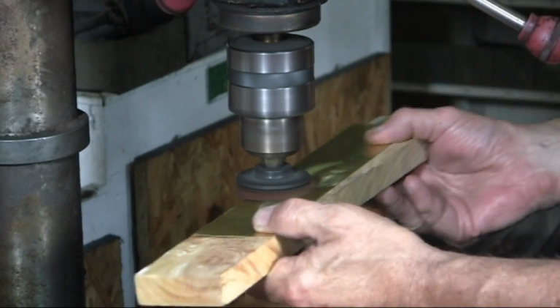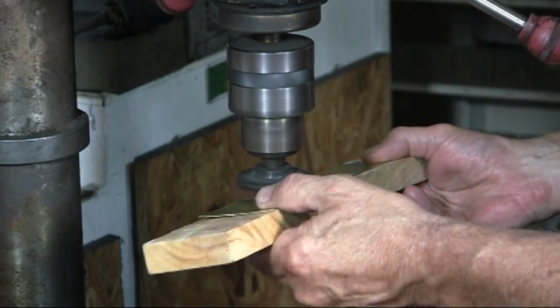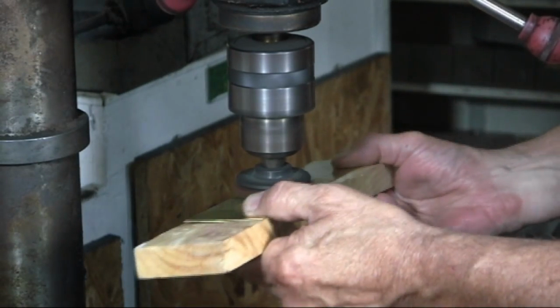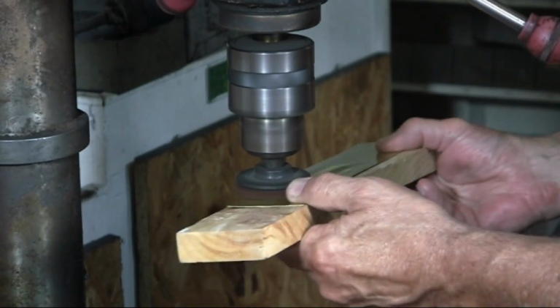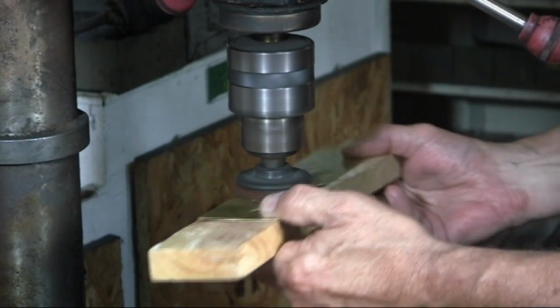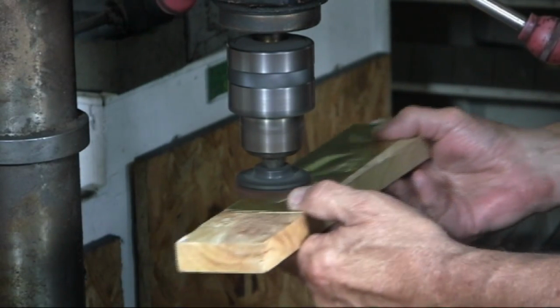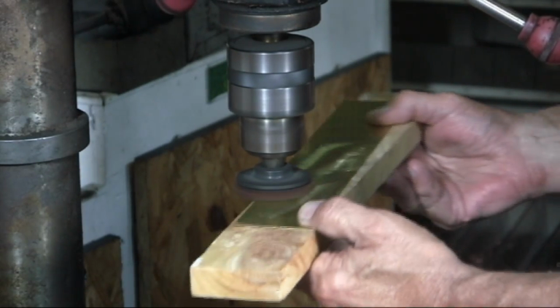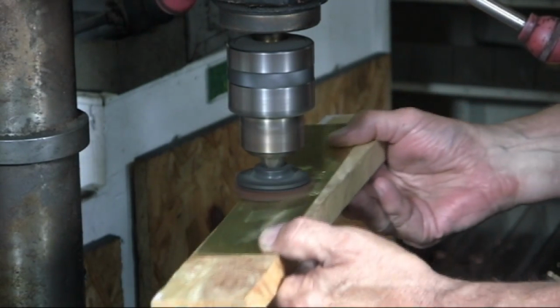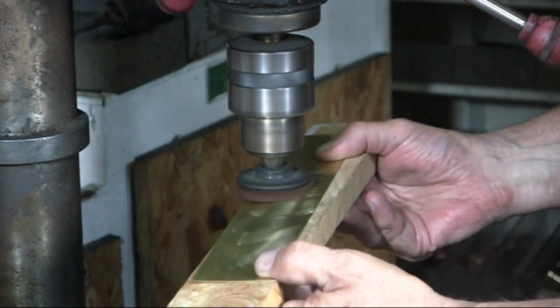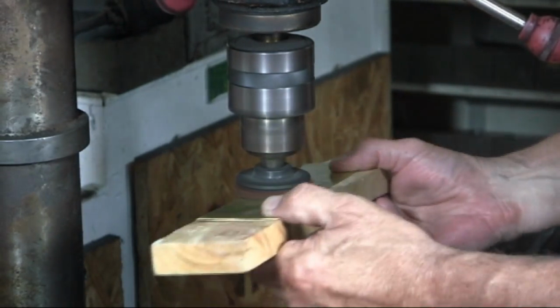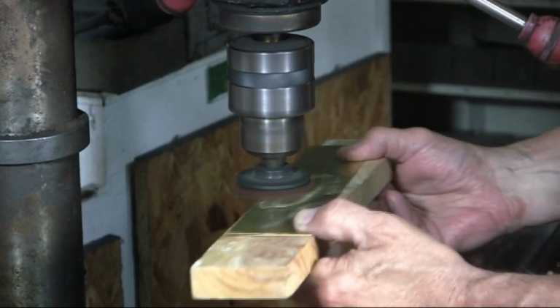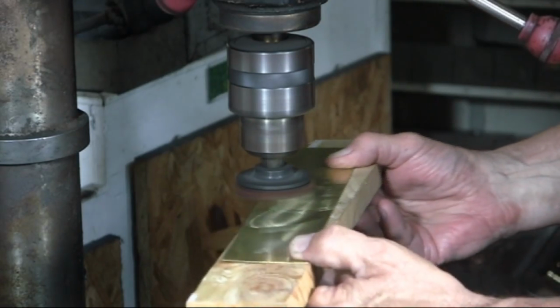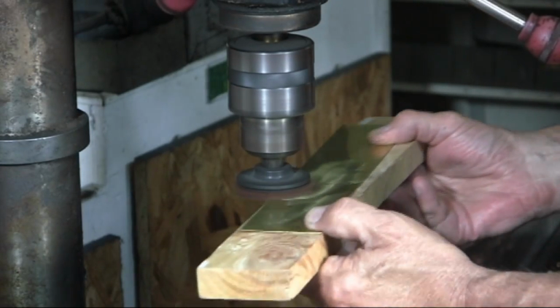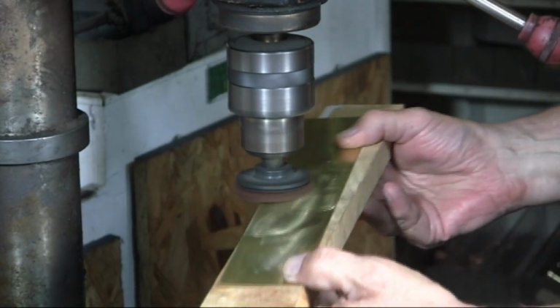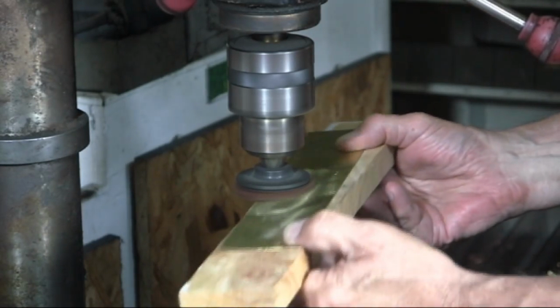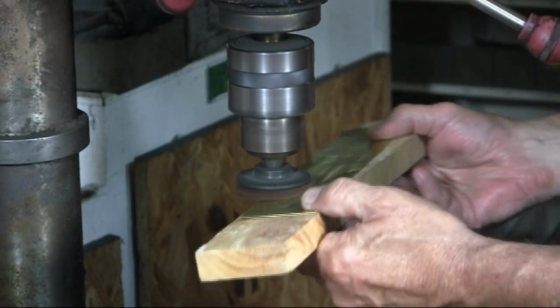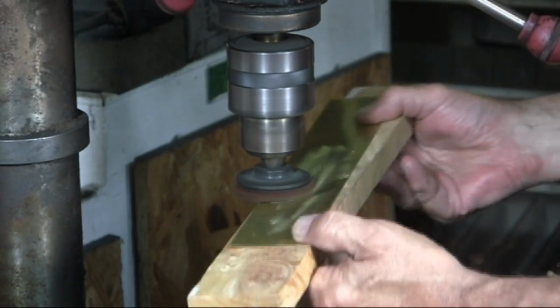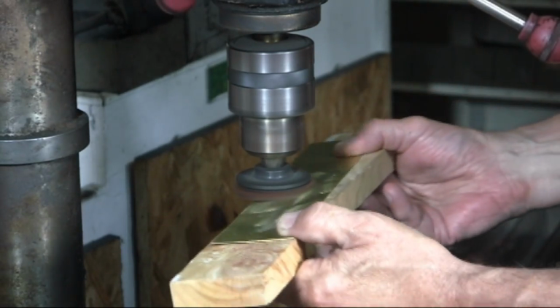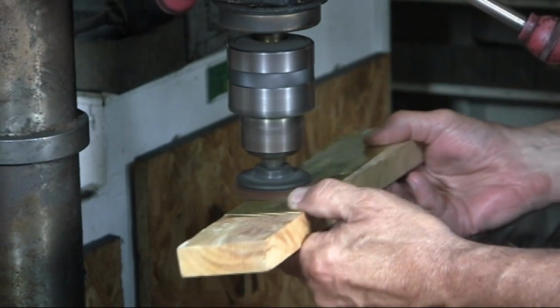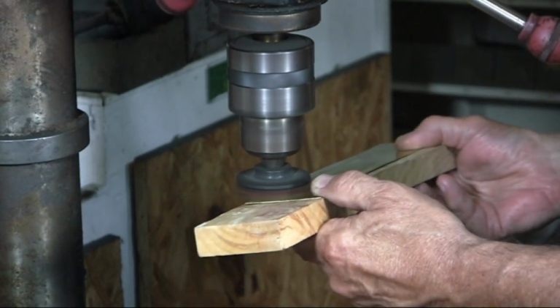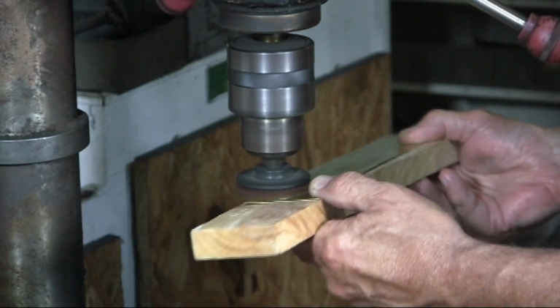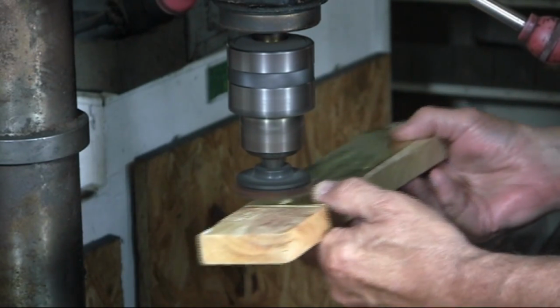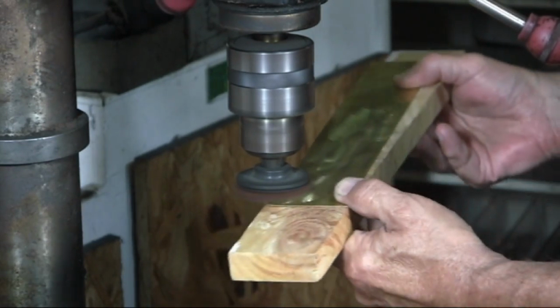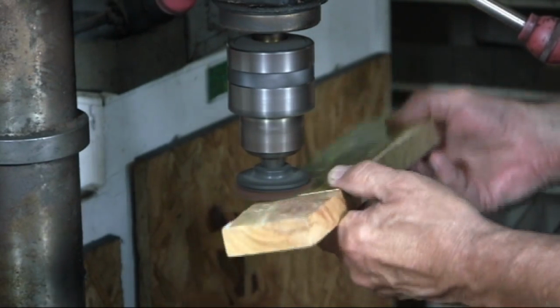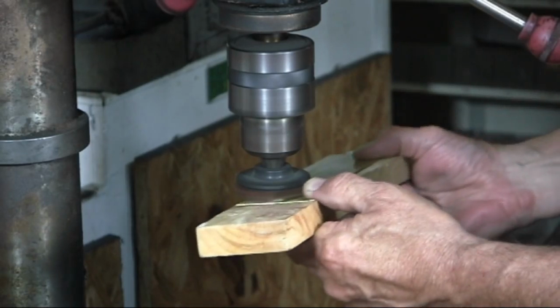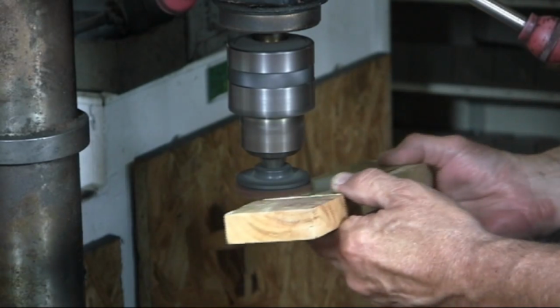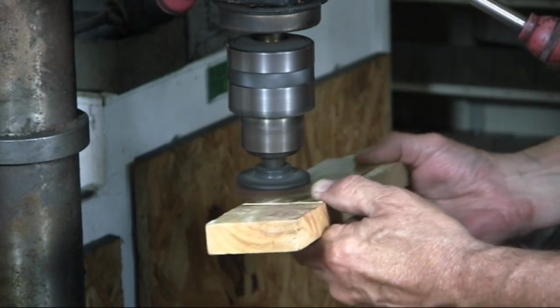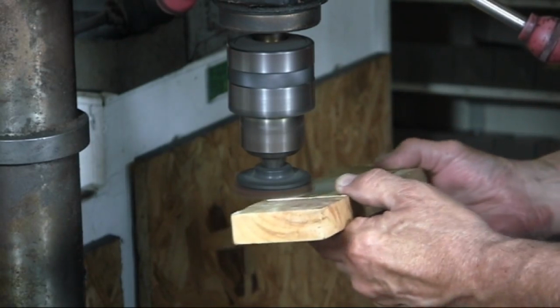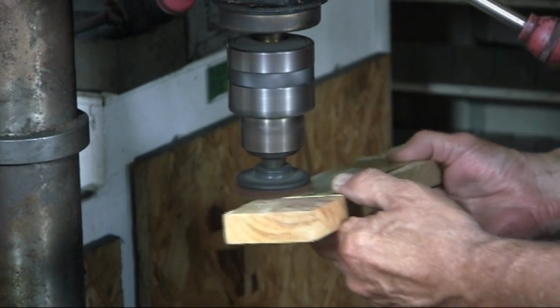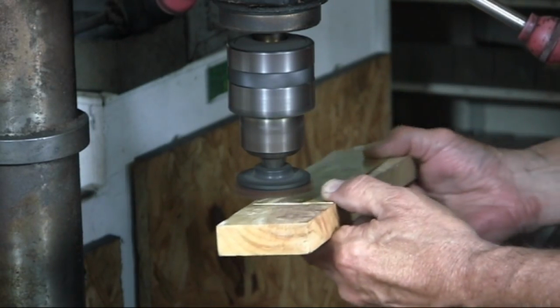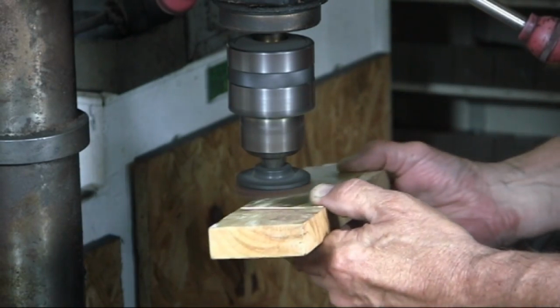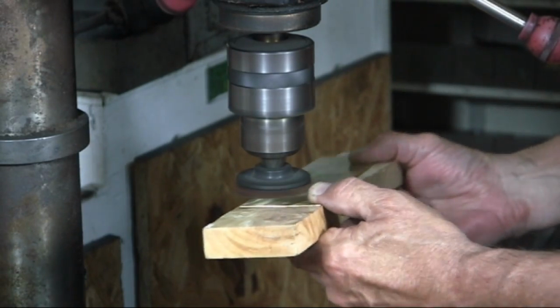Using the board makes it much easier to do the swirling because there is no flexing of the metal. It's also easier to apply equal pressure throughout the process.